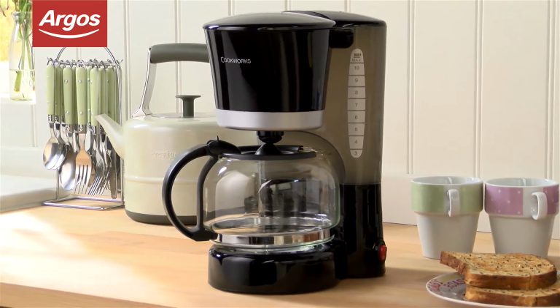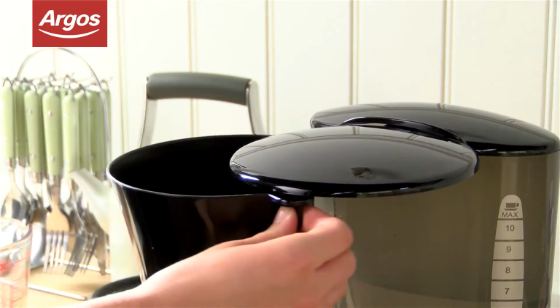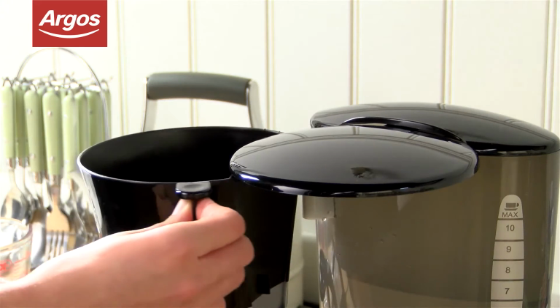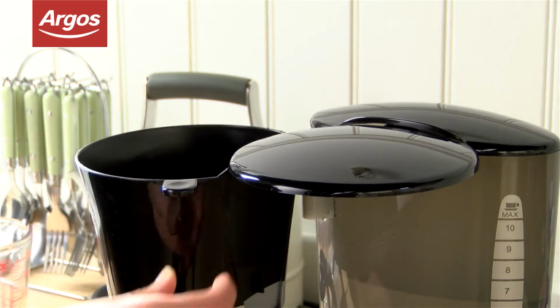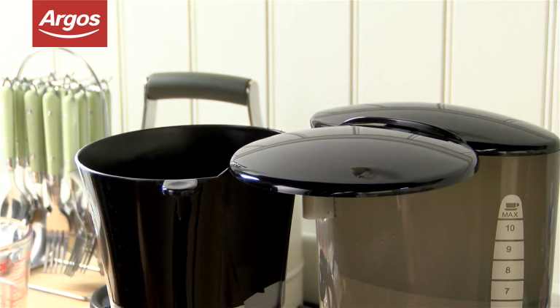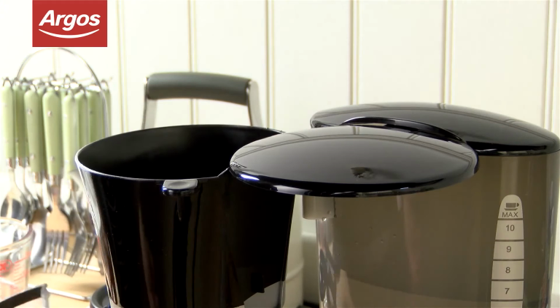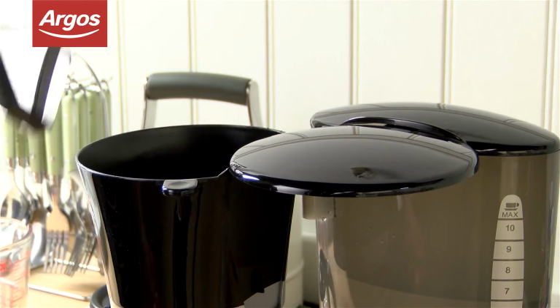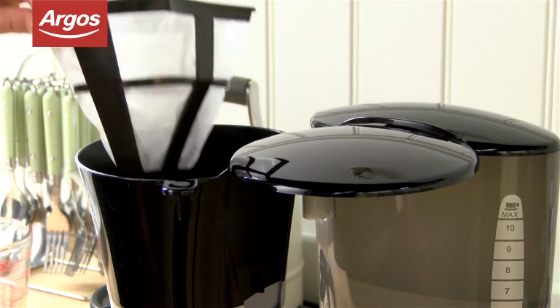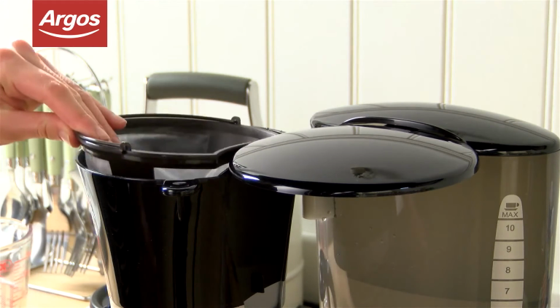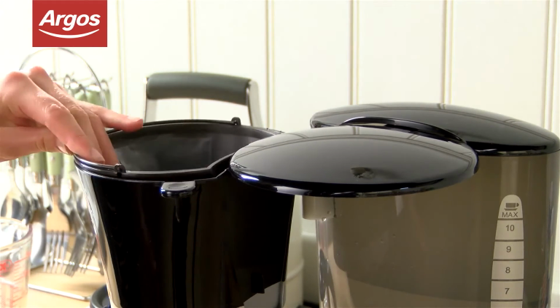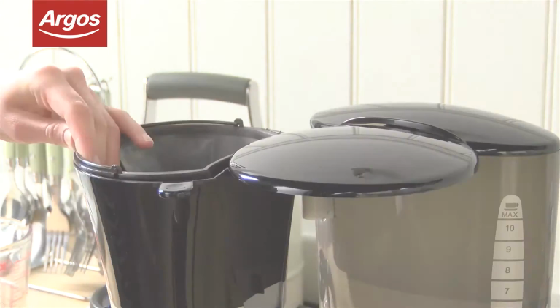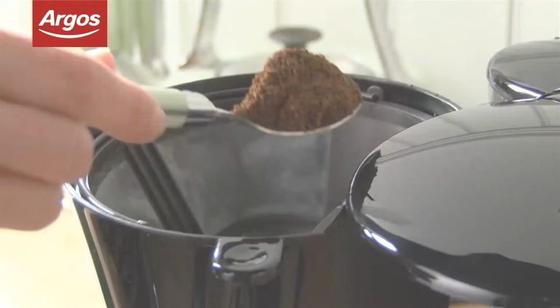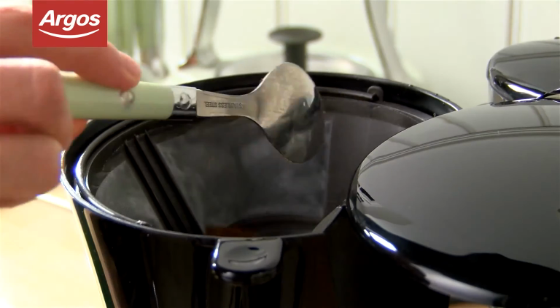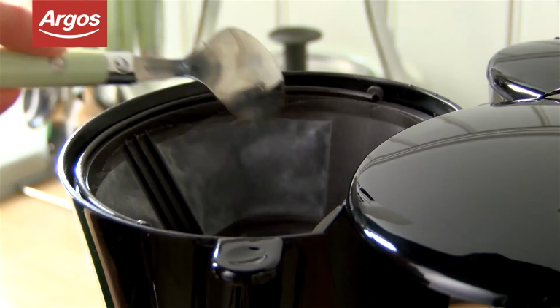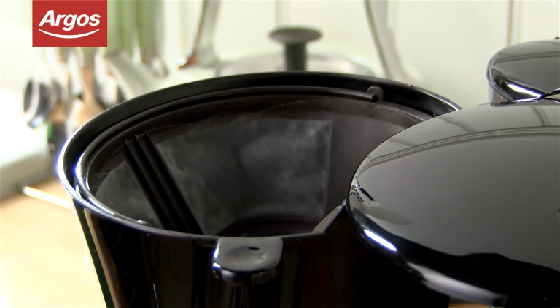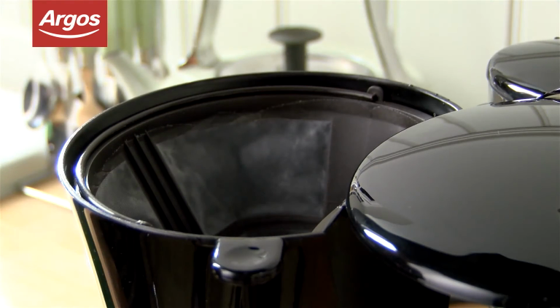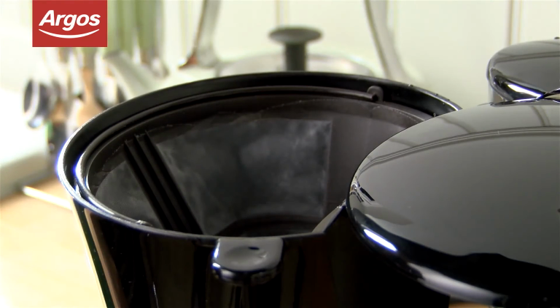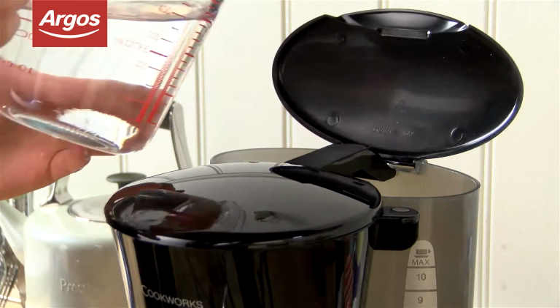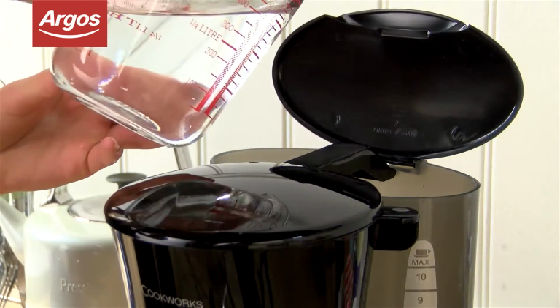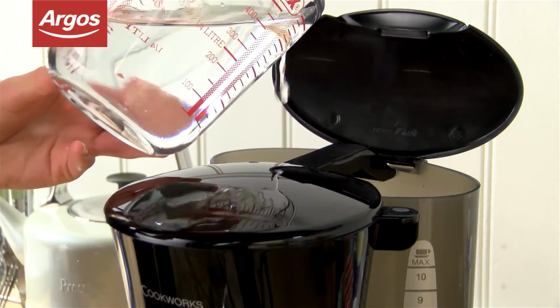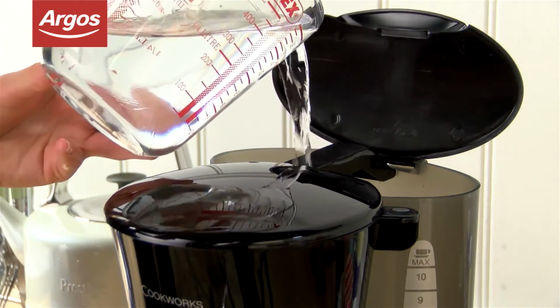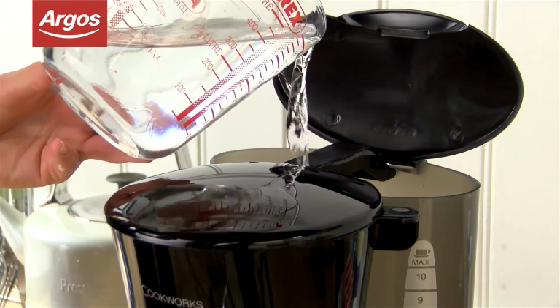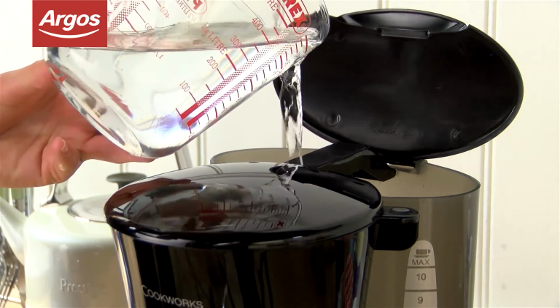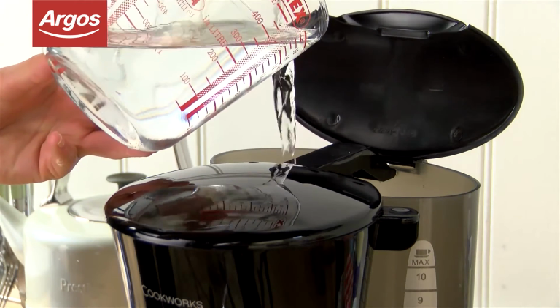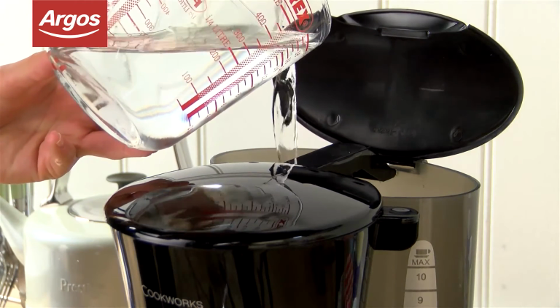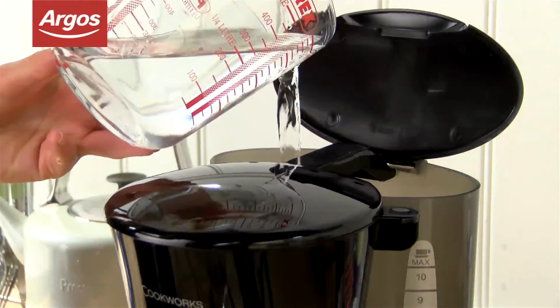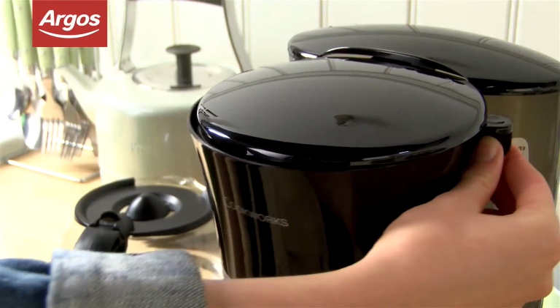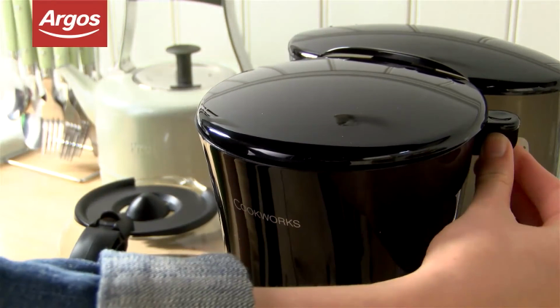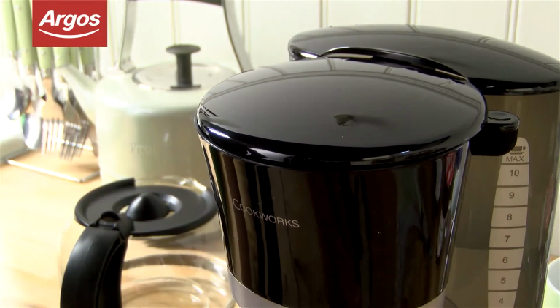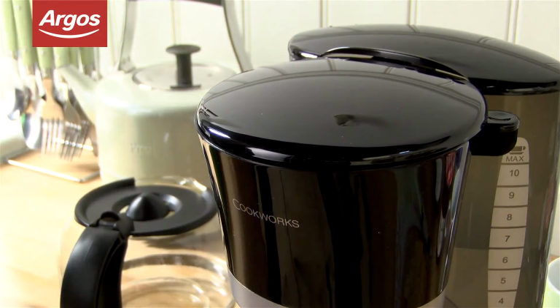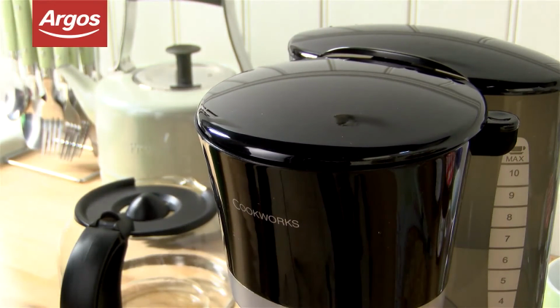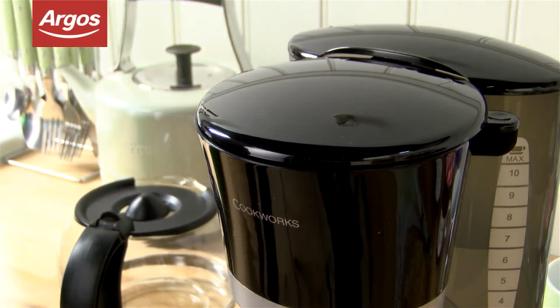With a powerful 870 watts, this coffee maker will efficiently make delicious coffee time after time. It also comes with a permanent filter, so no more messing around with paper filters.